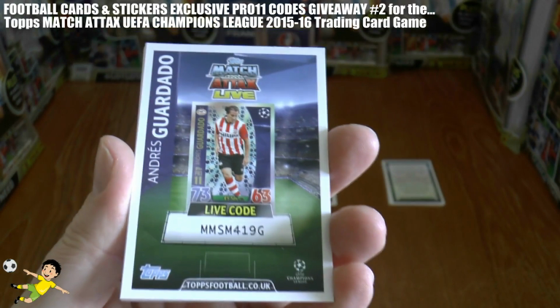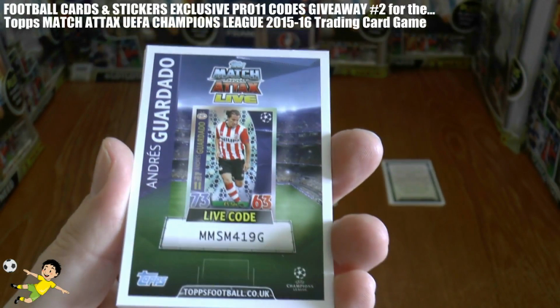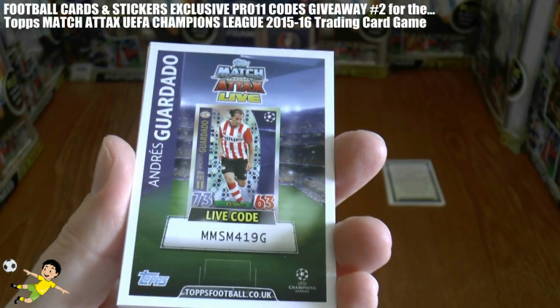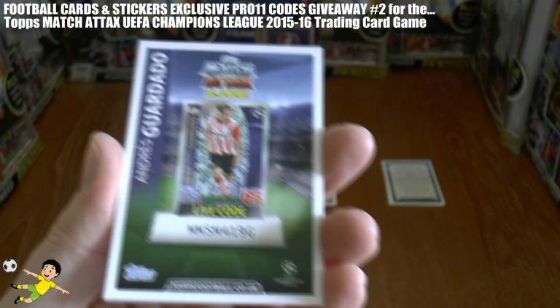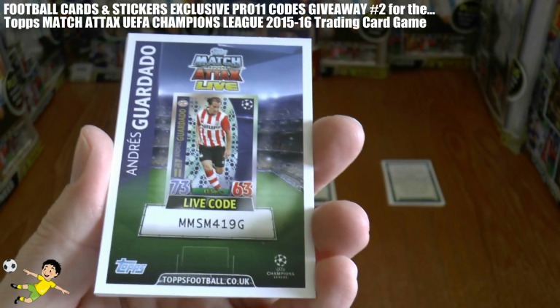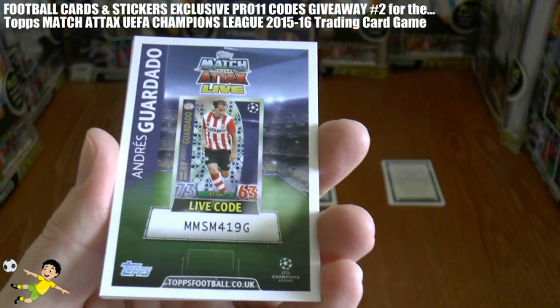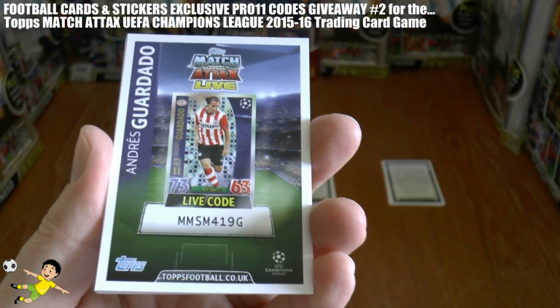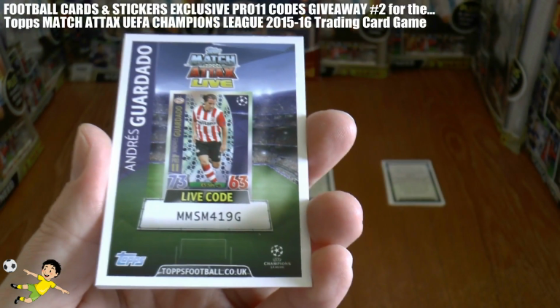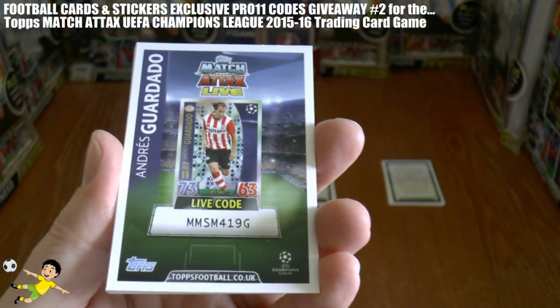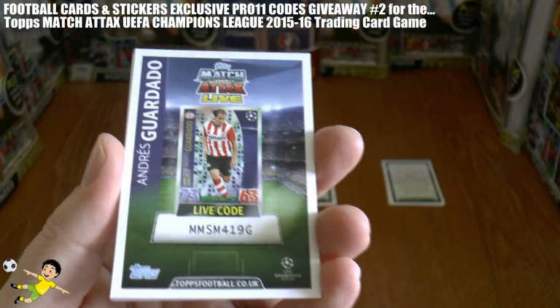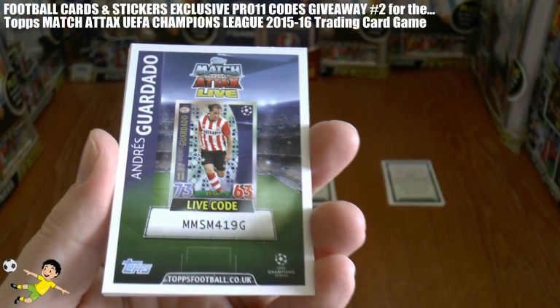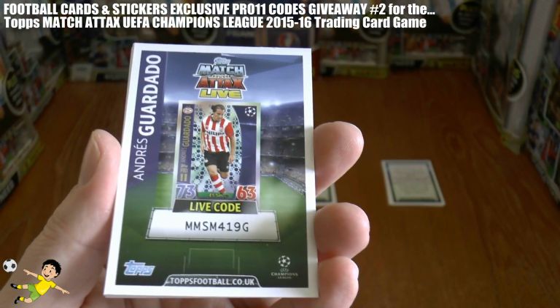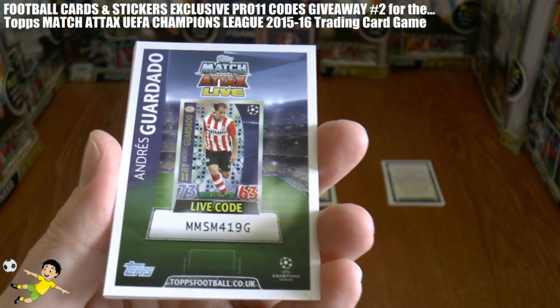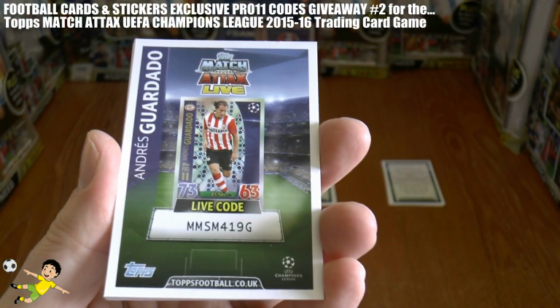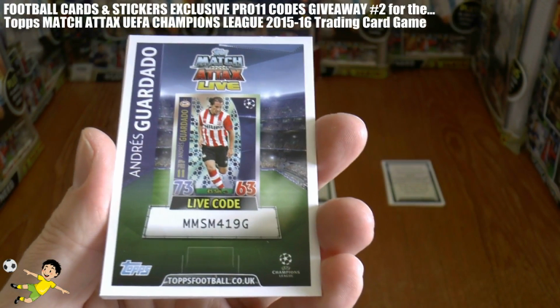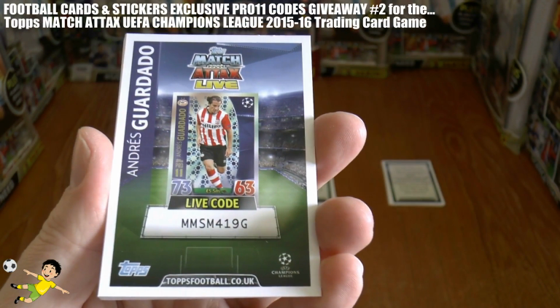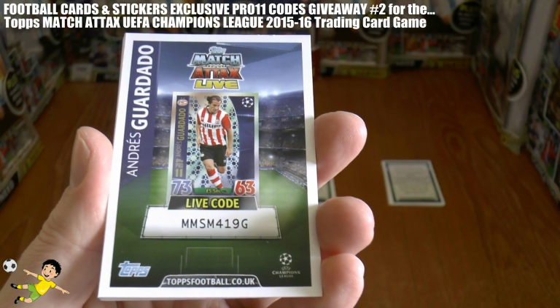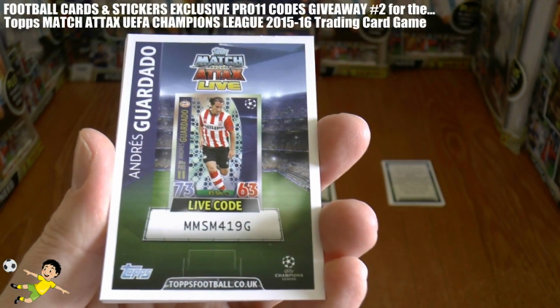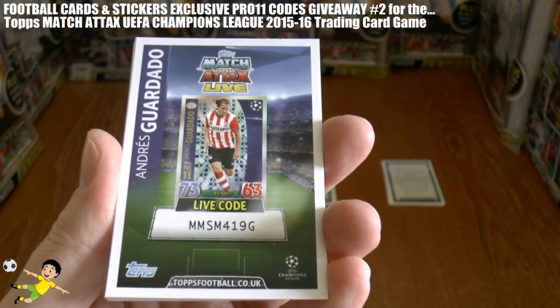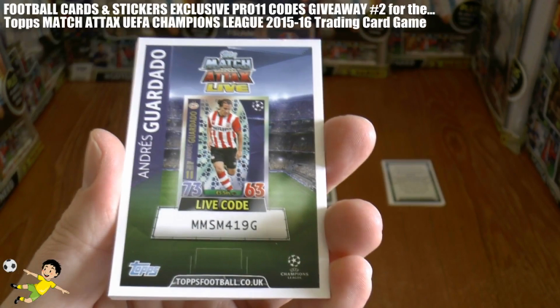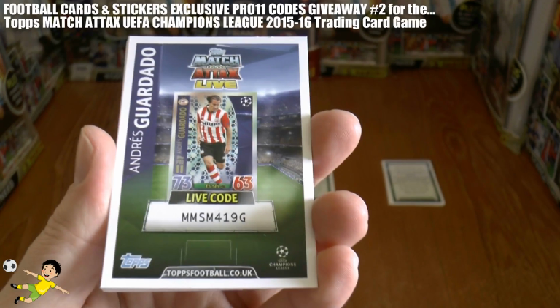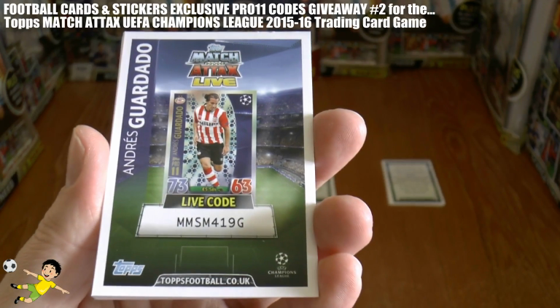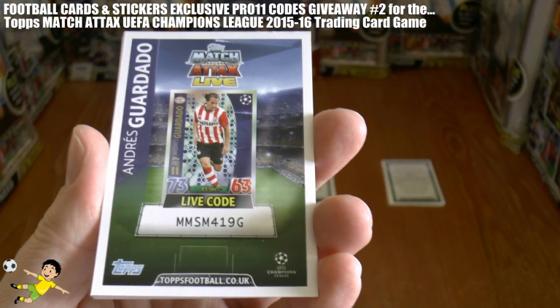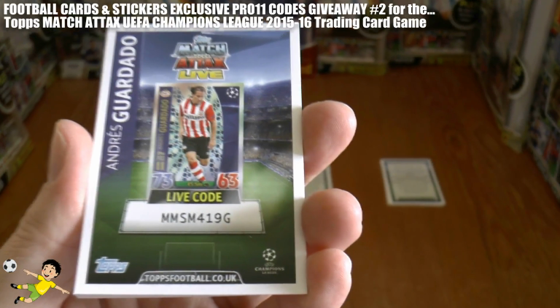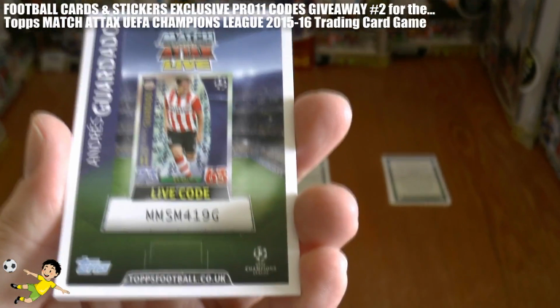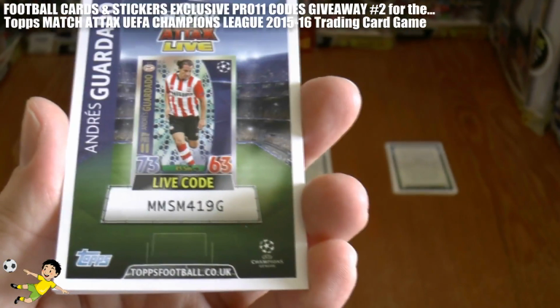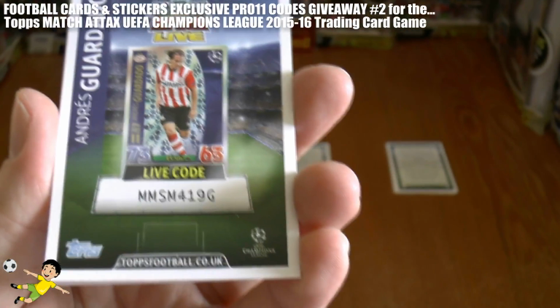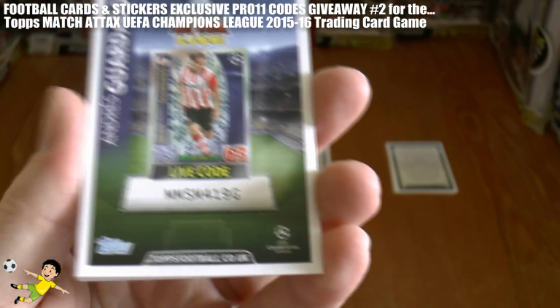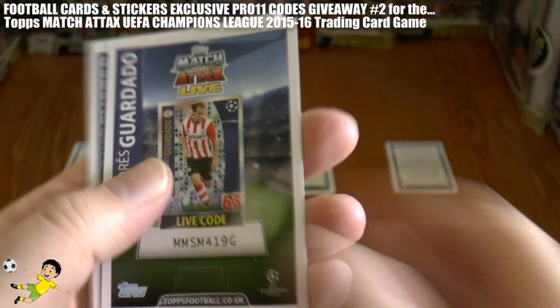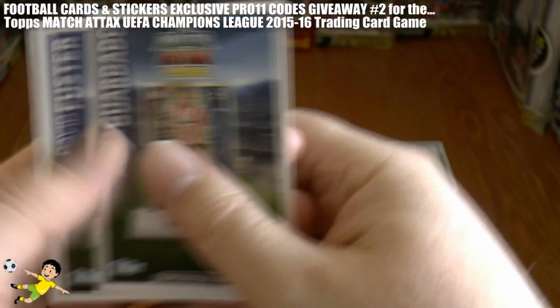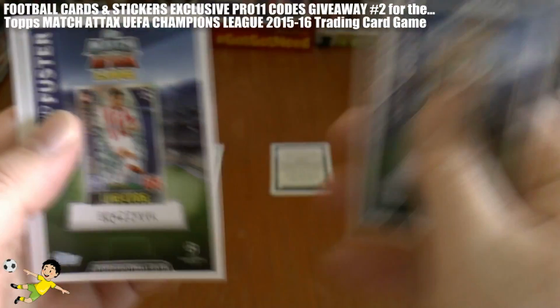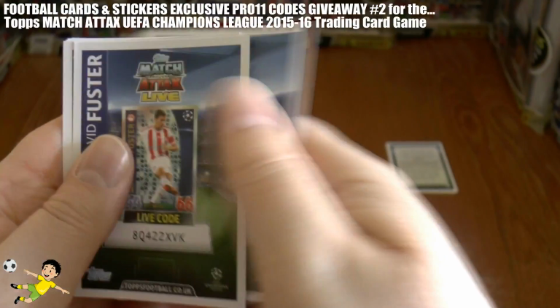So we start off with Guardado and his code is MMSM419G — let's head in a little bit closer.